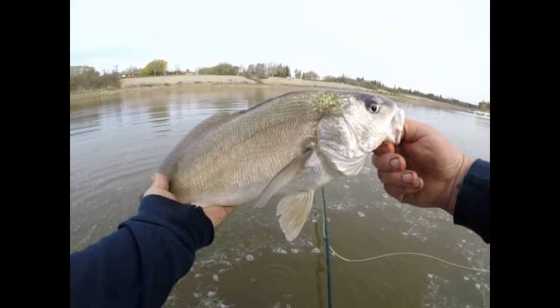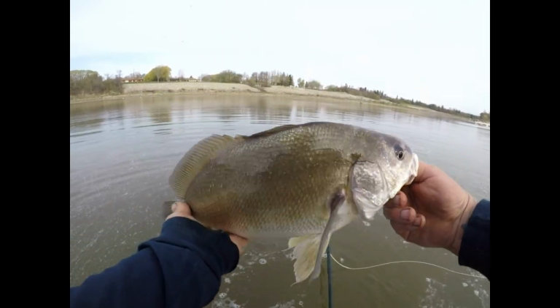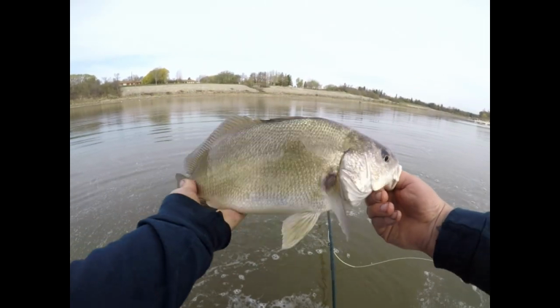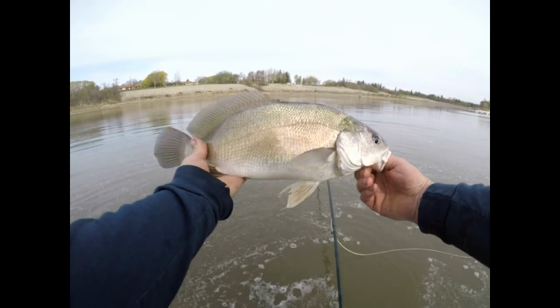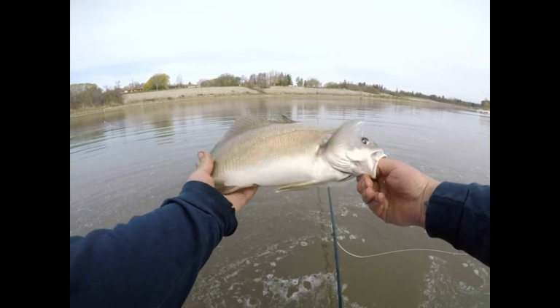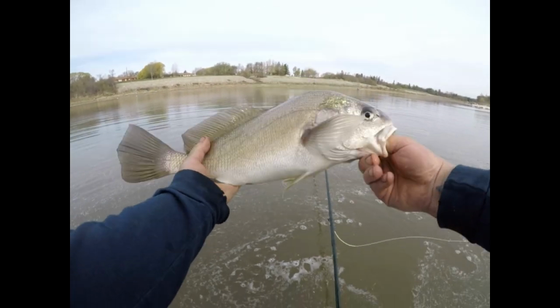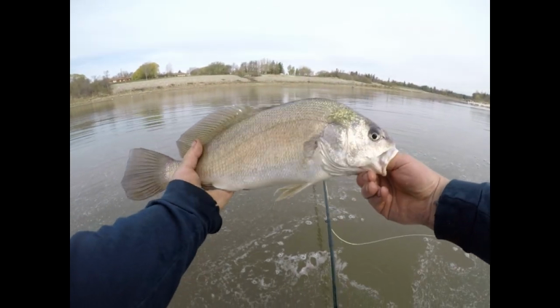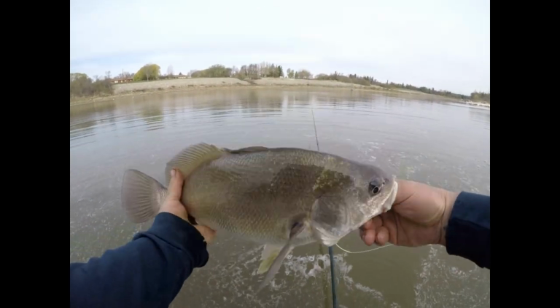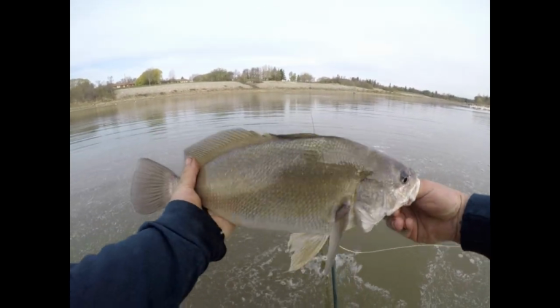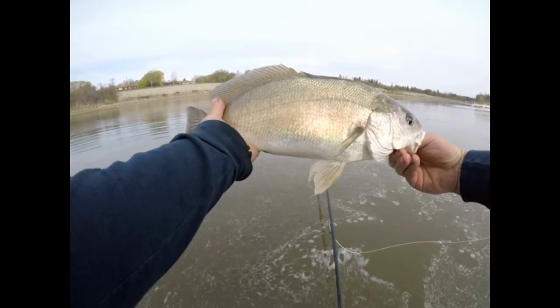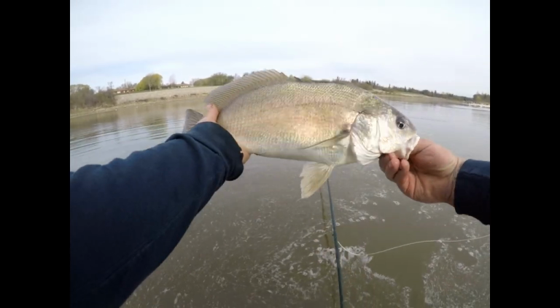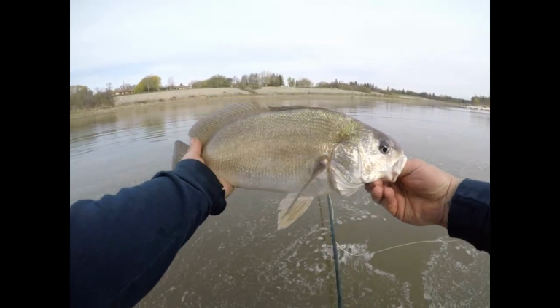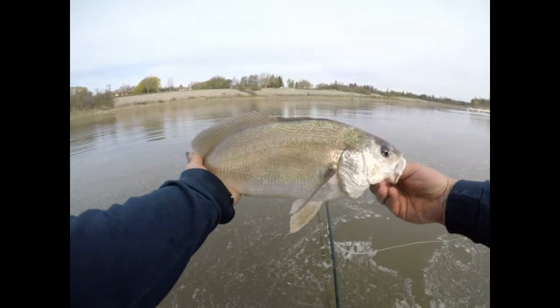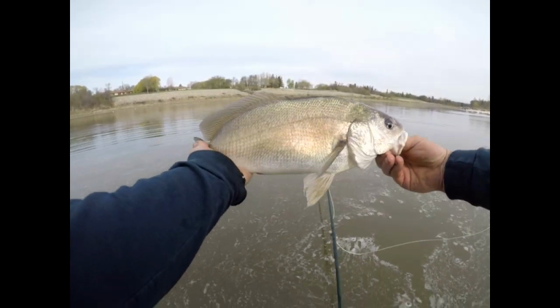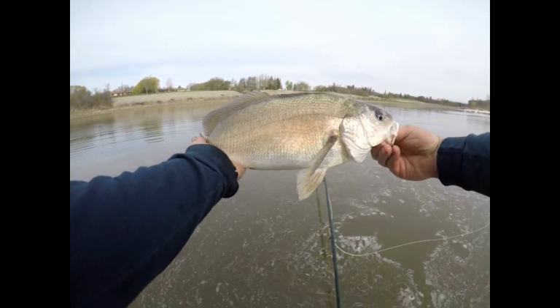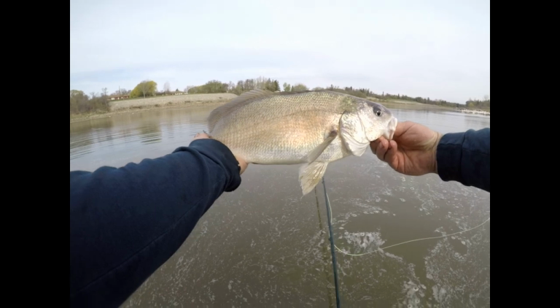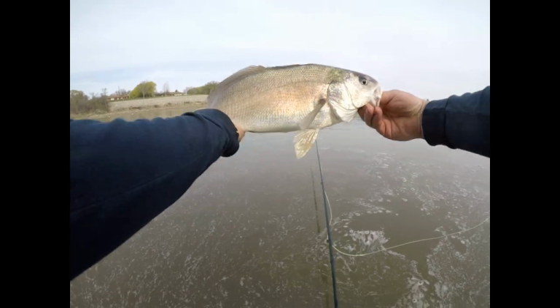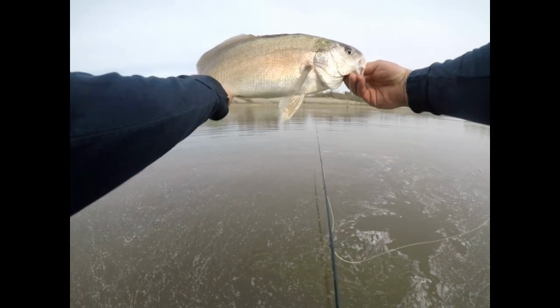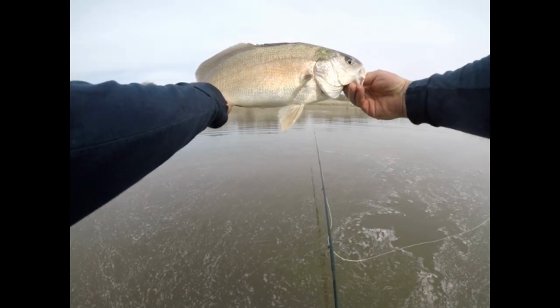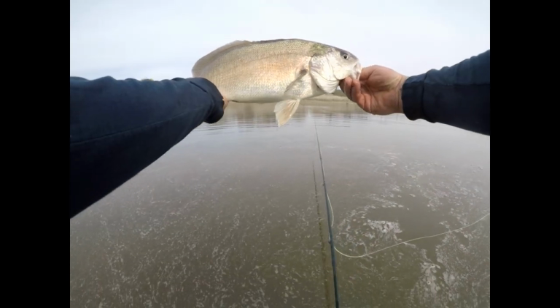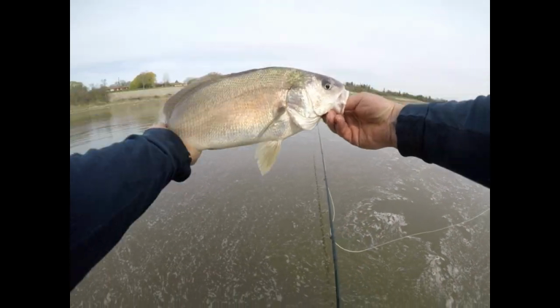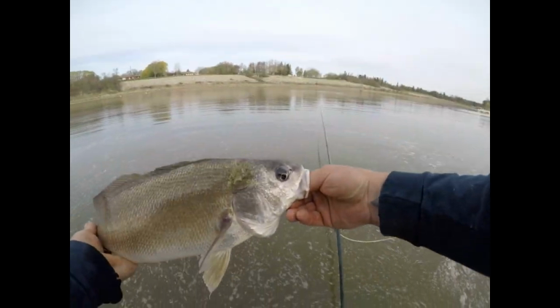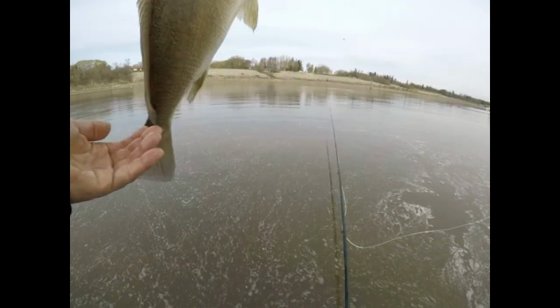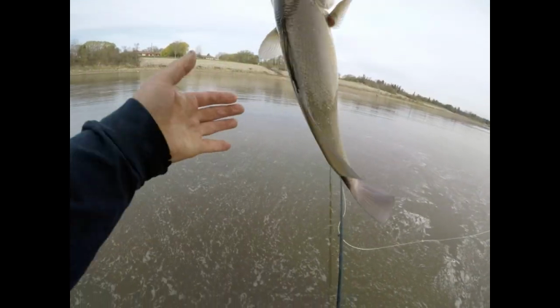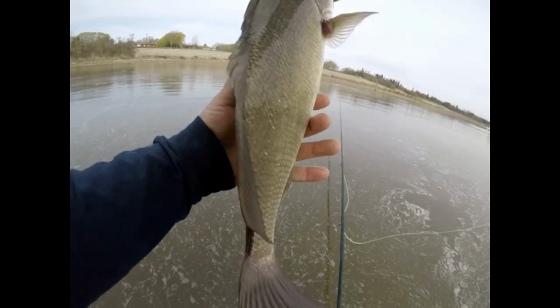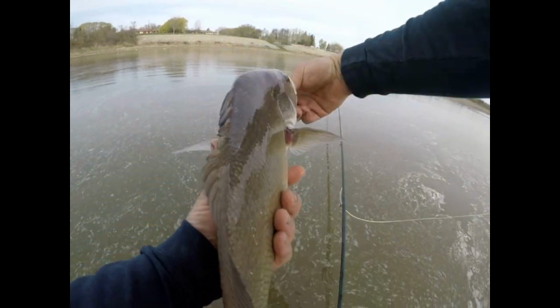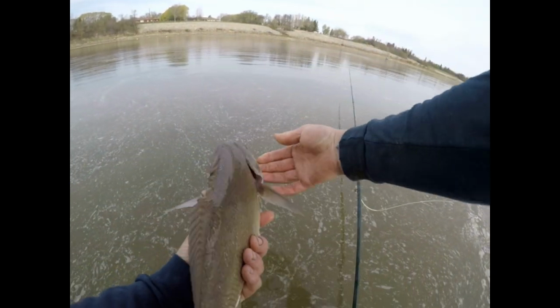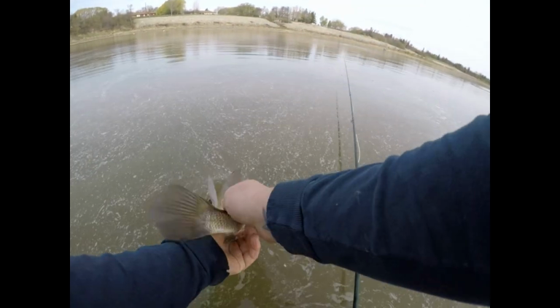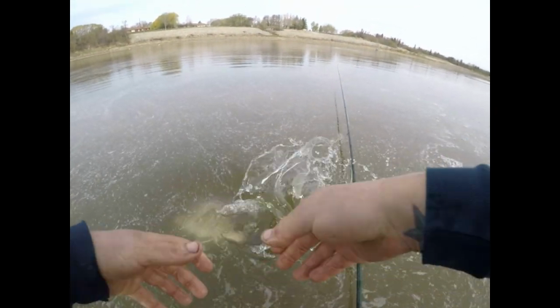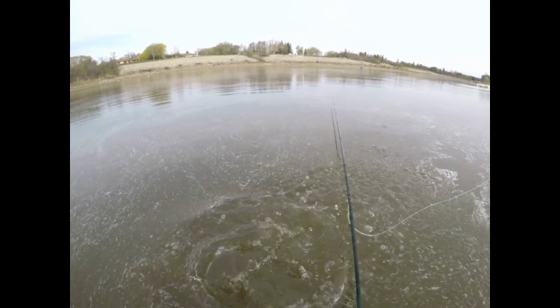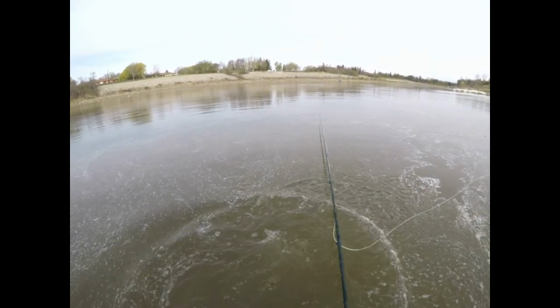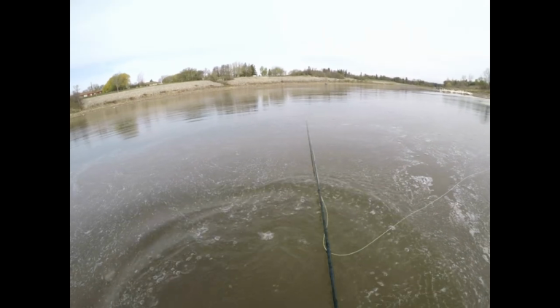There we go — nice freshwater drum. You can see it has some nice green accents there. Nice little guy, going to put it back.